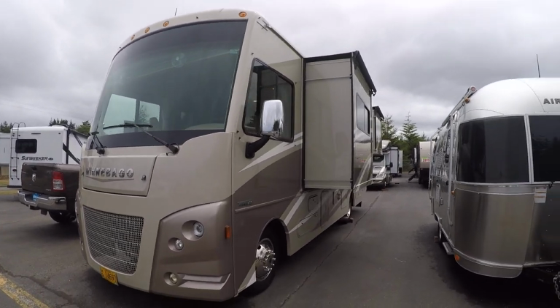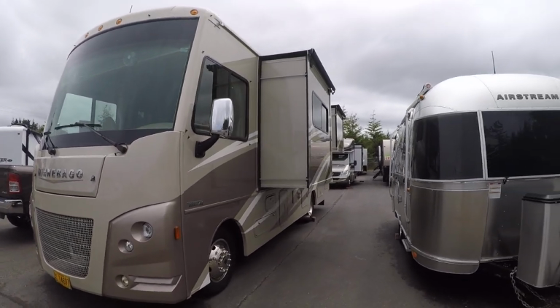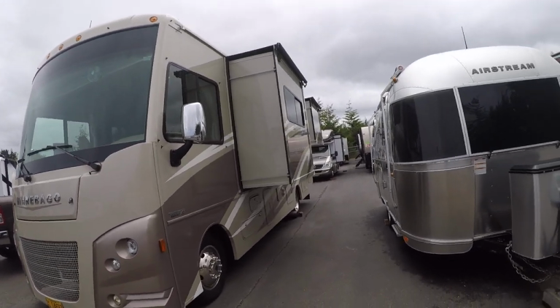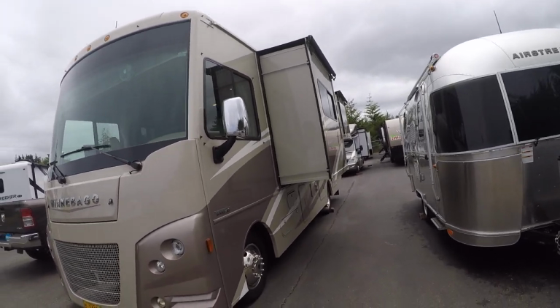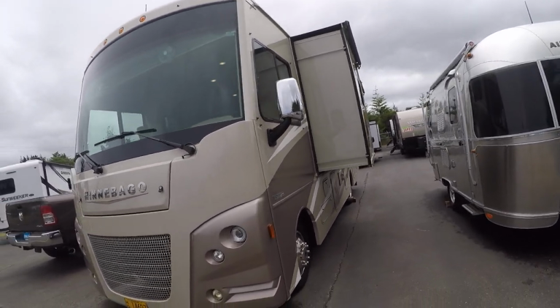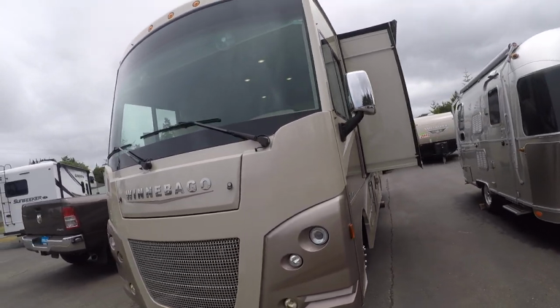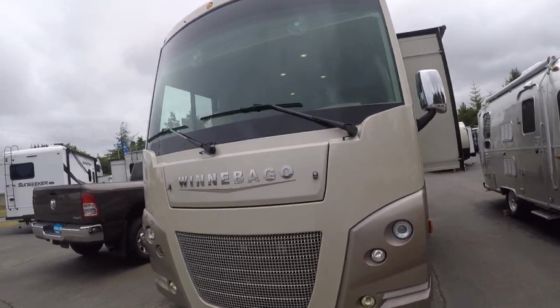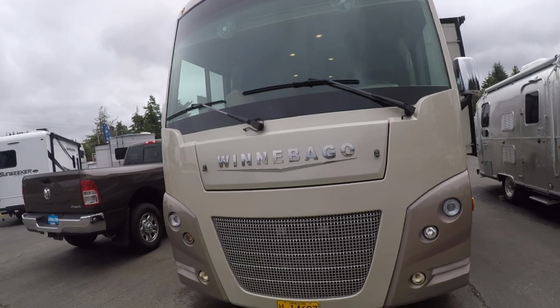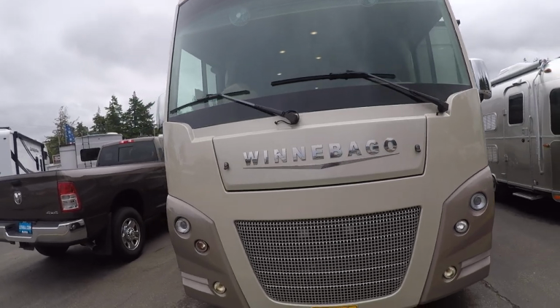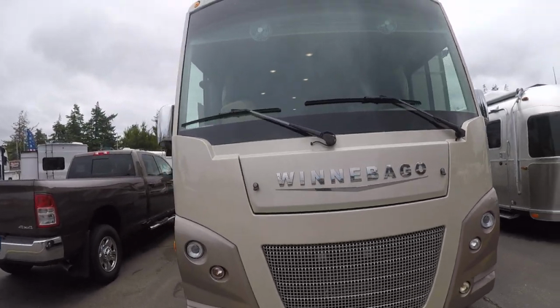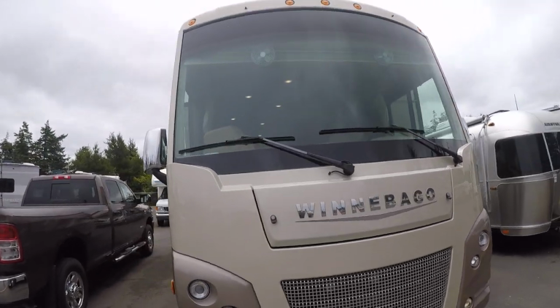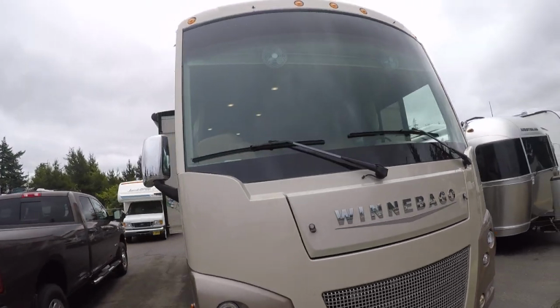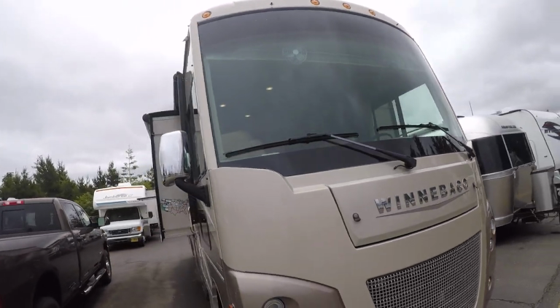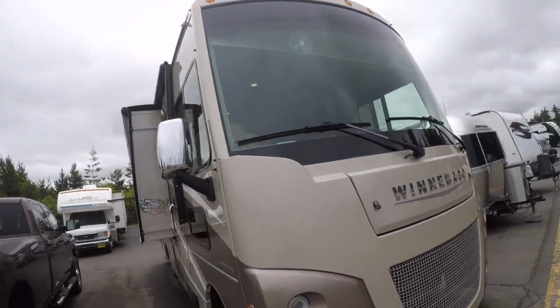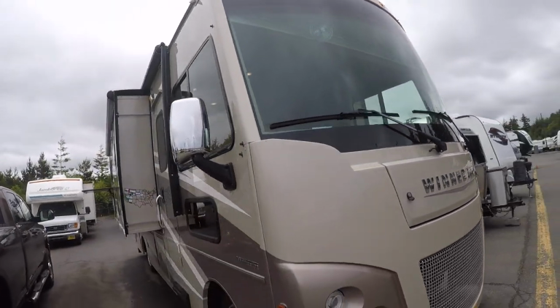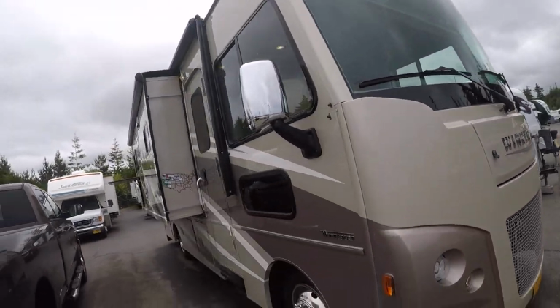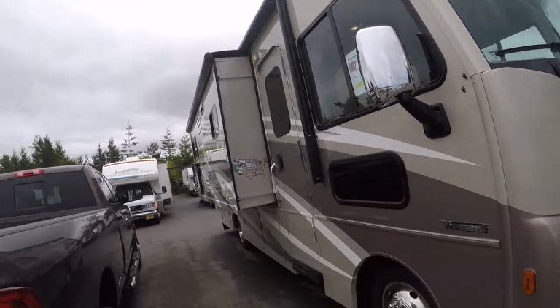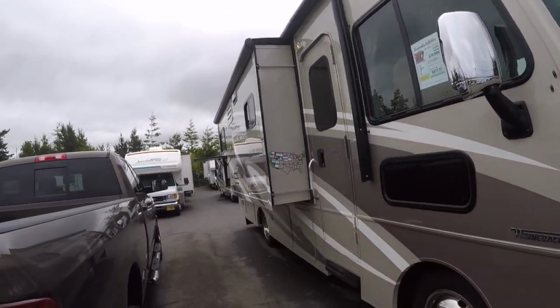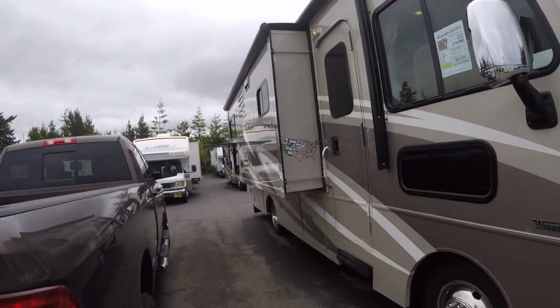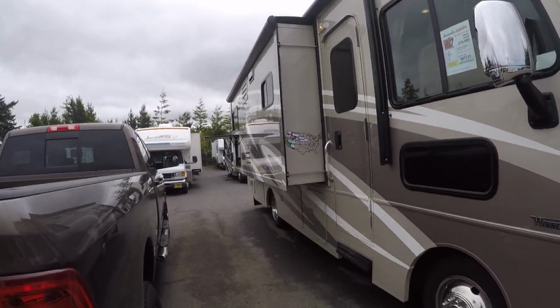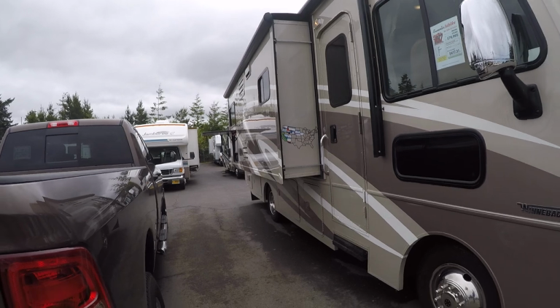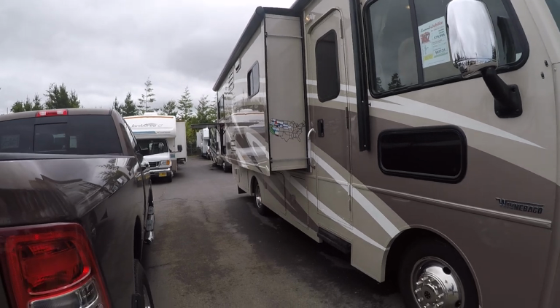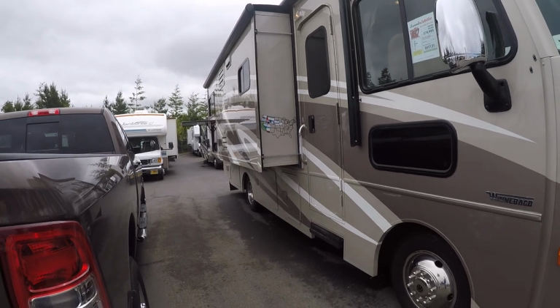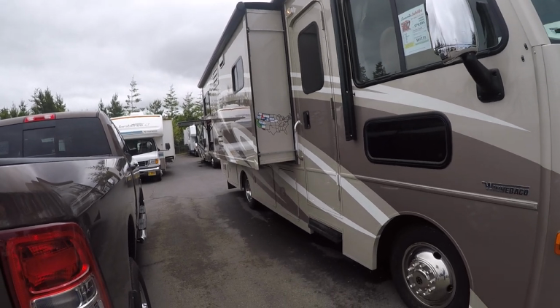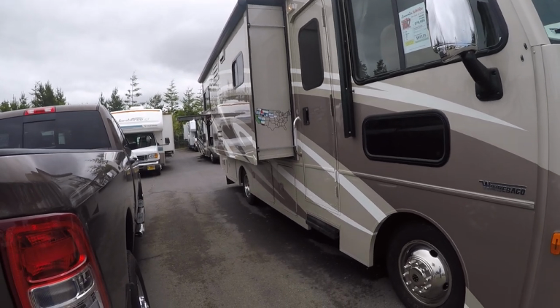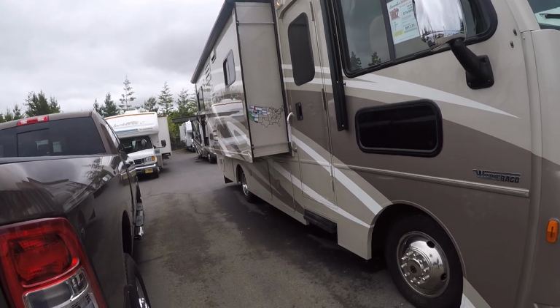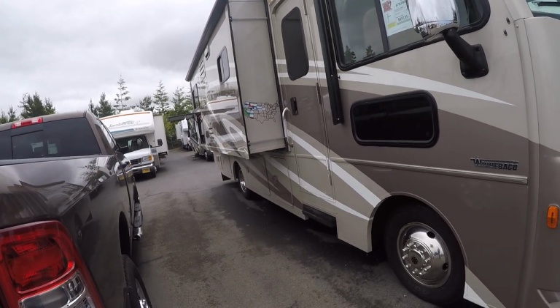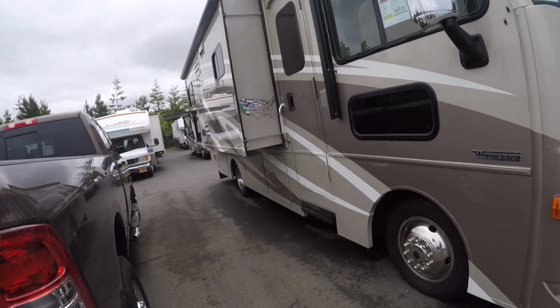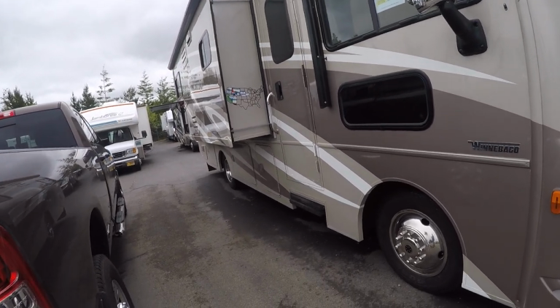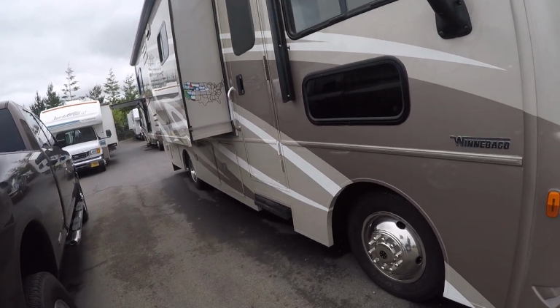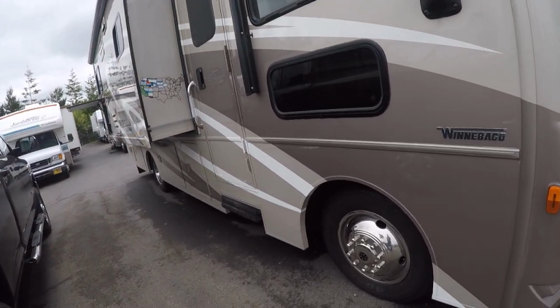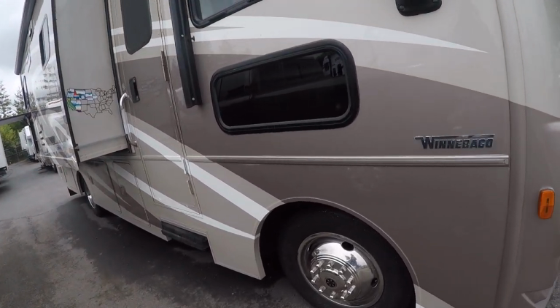On this side we have two slide outs, it has the wheel simulators, windshield is nice and straight, no chips, and another slide out on the opposite side. So a shorter Class A motorhome with triple slides, maximizing the amount of room inside.